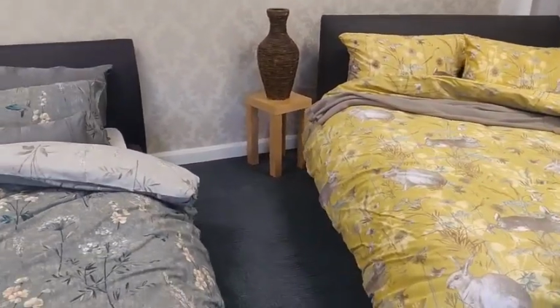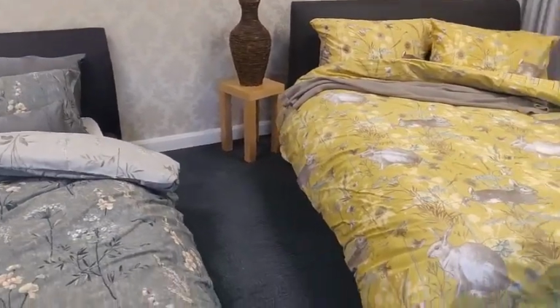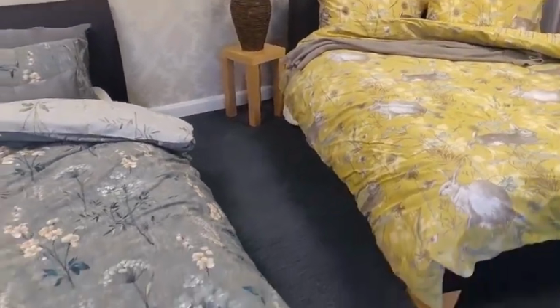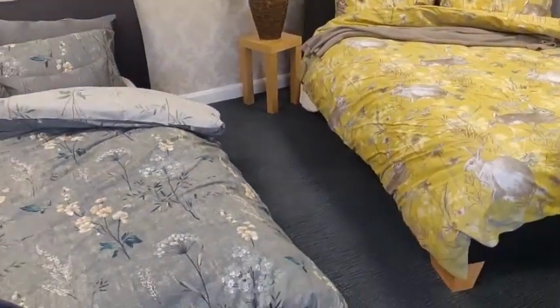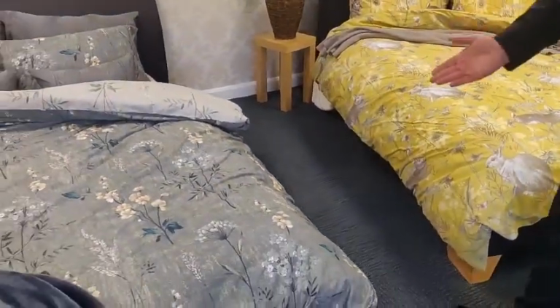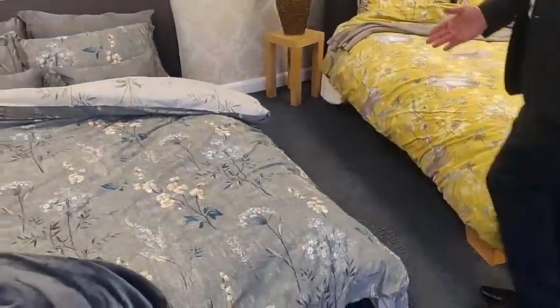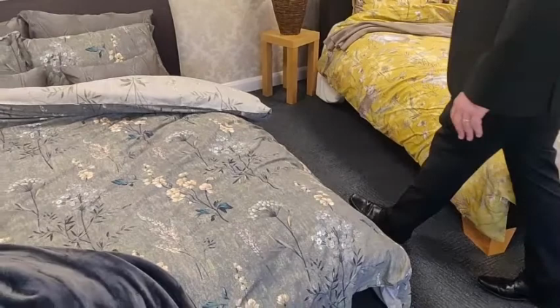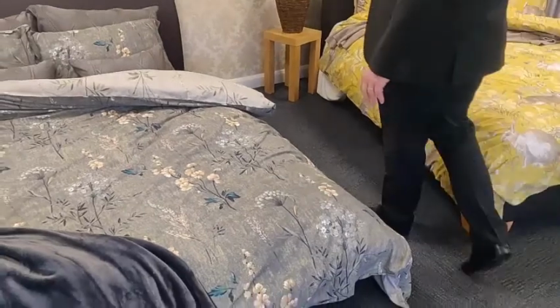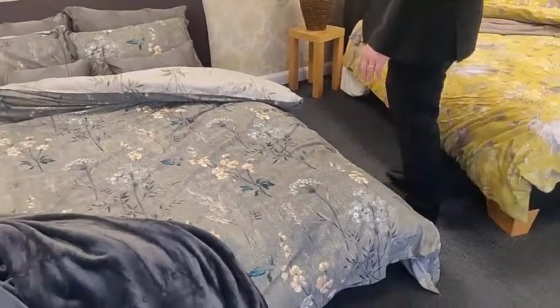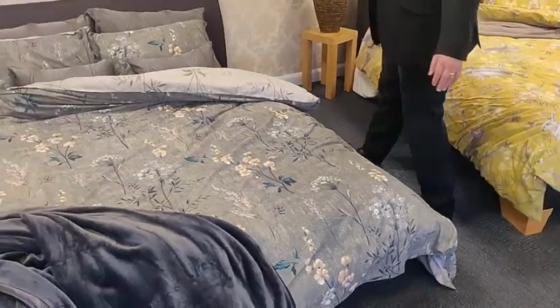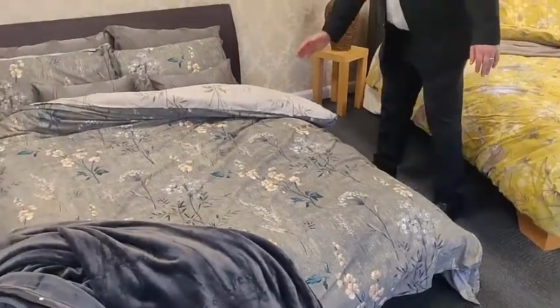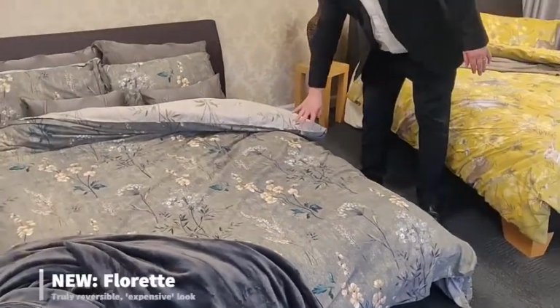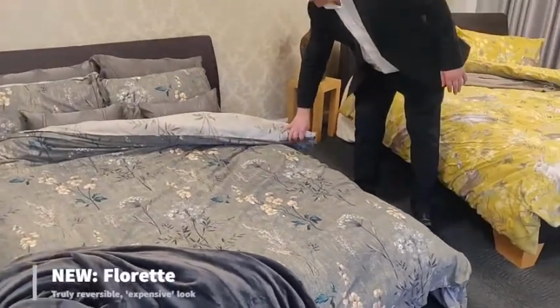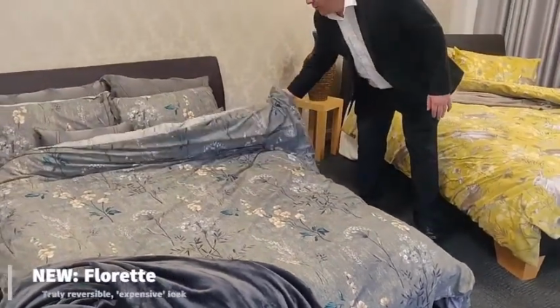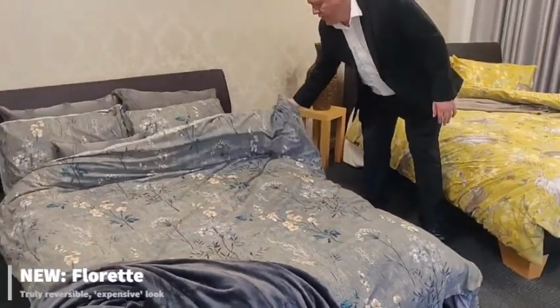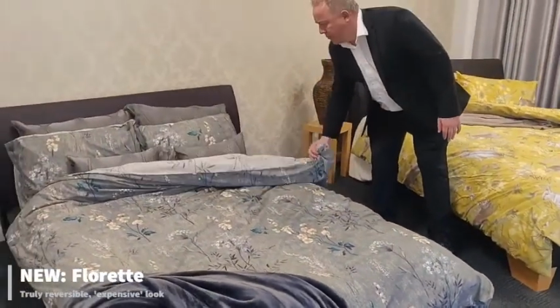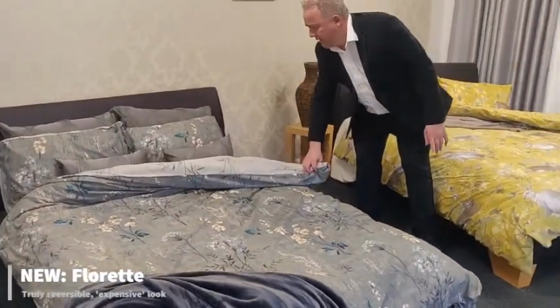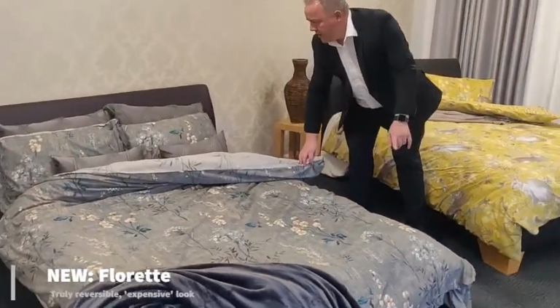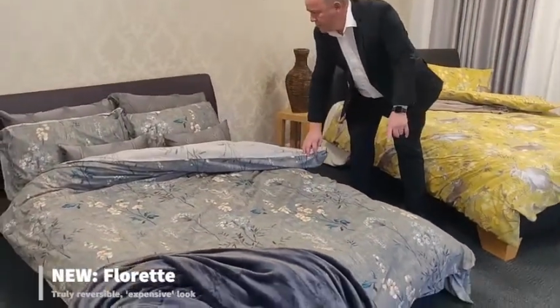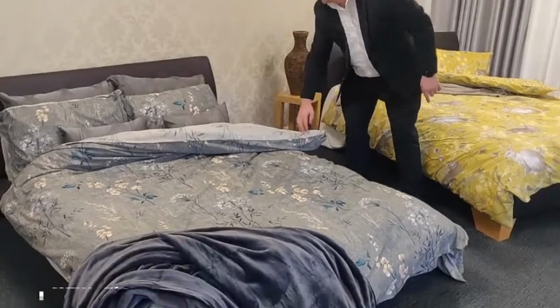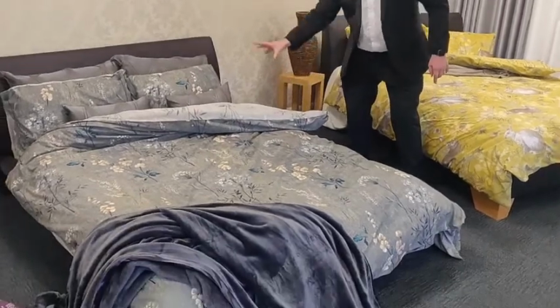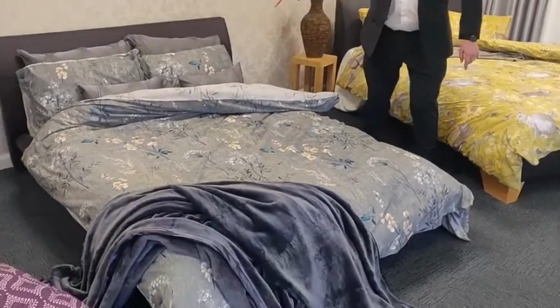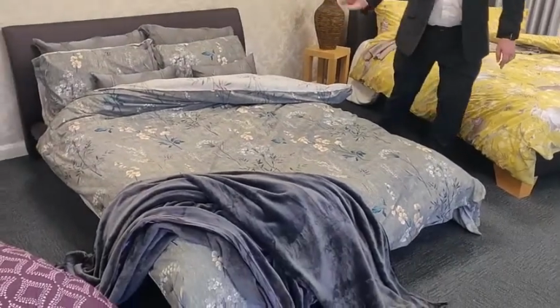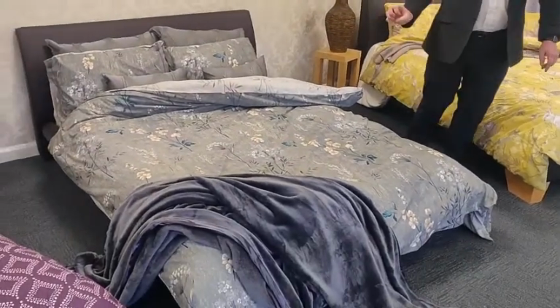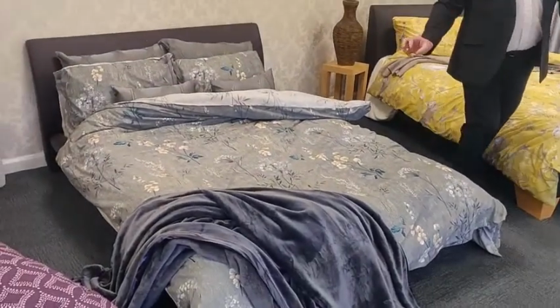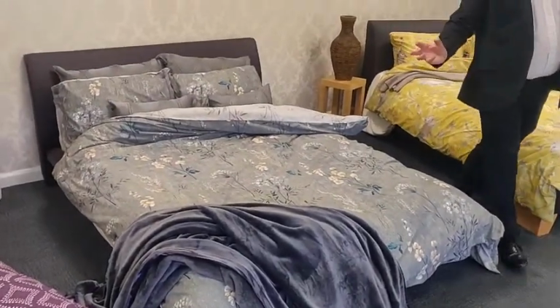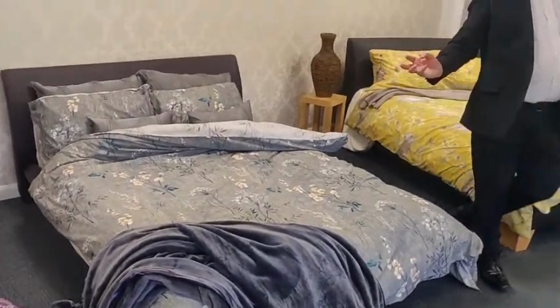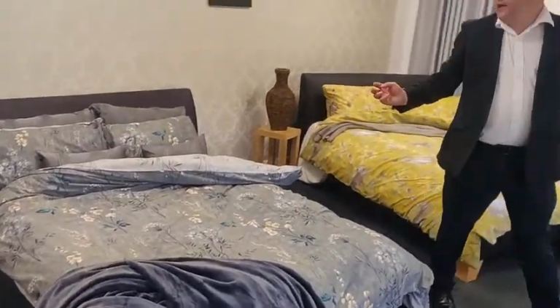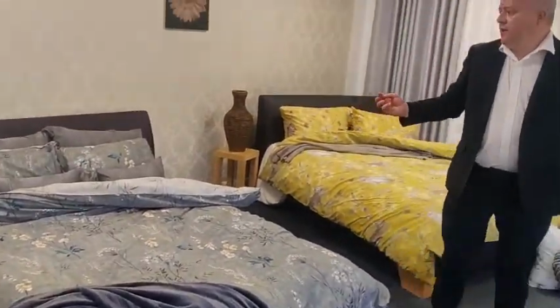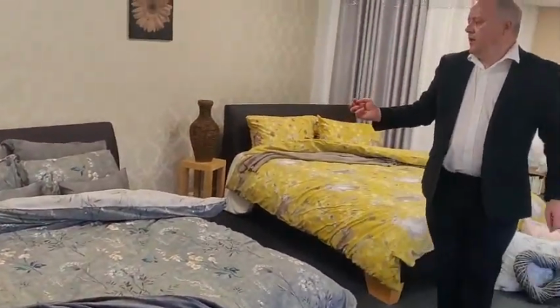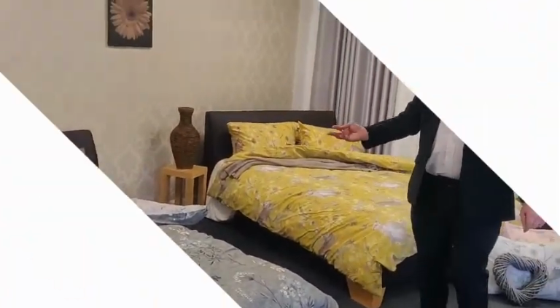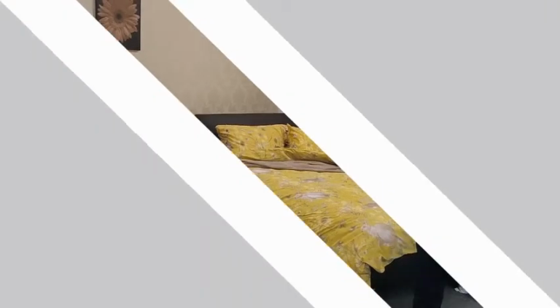Moving on, this is Fleurette, which is part of our print collection. It's reversible front and back with button fastening to give that real expensive look.